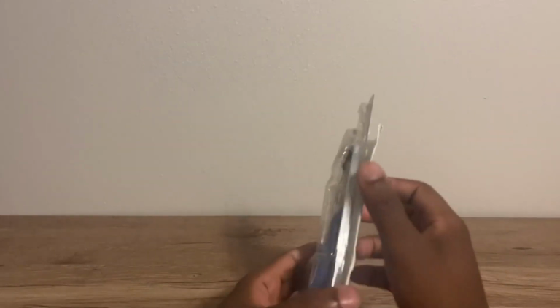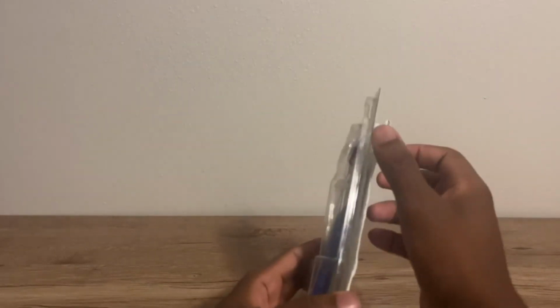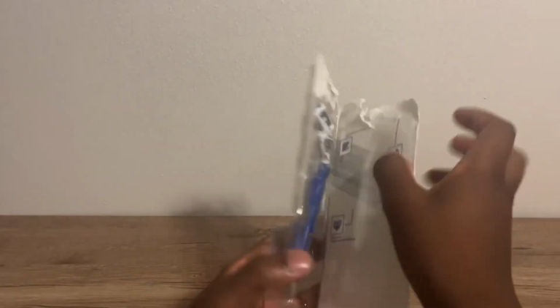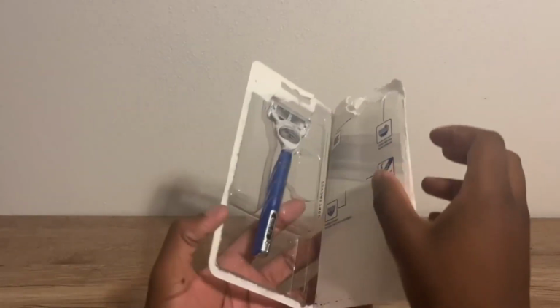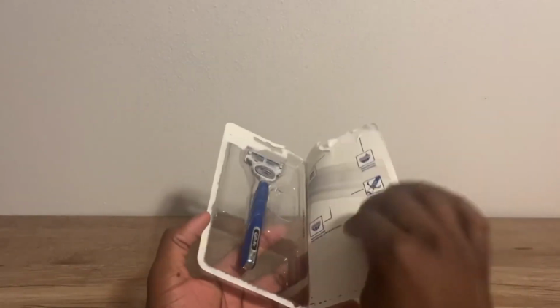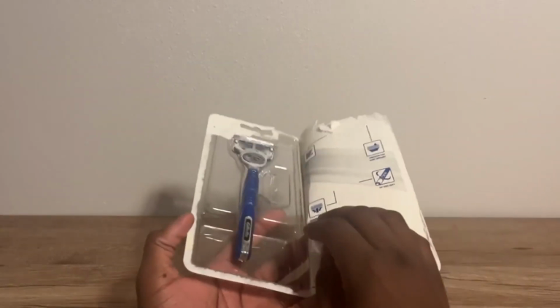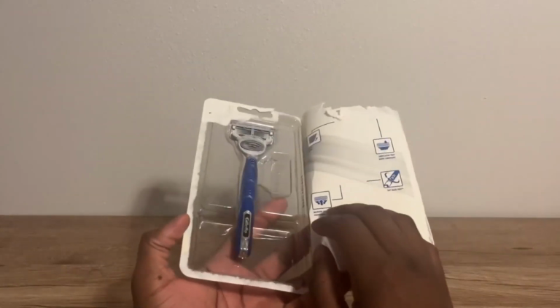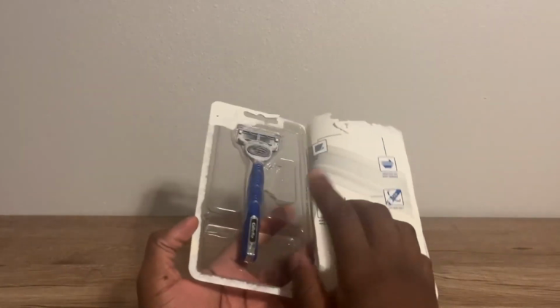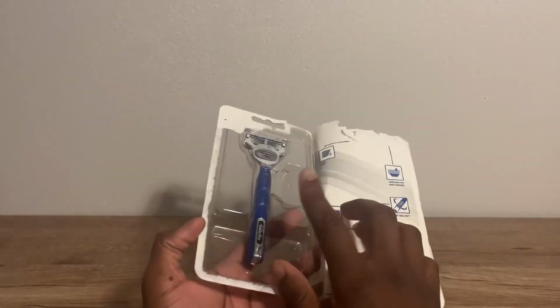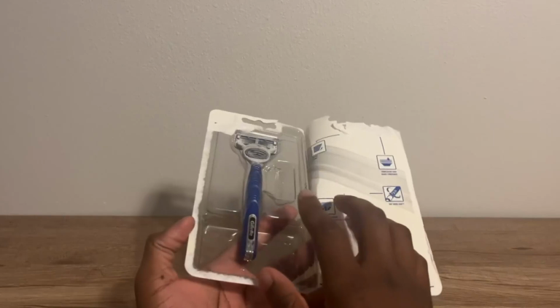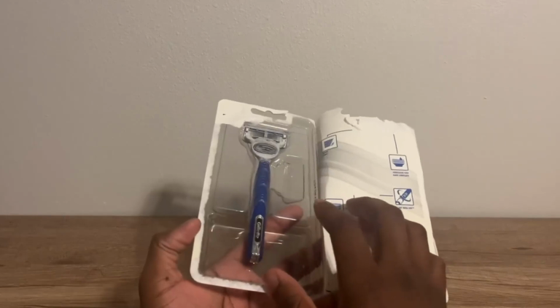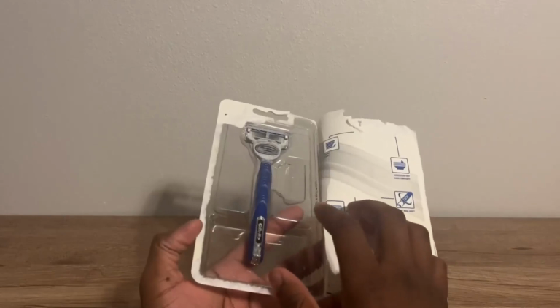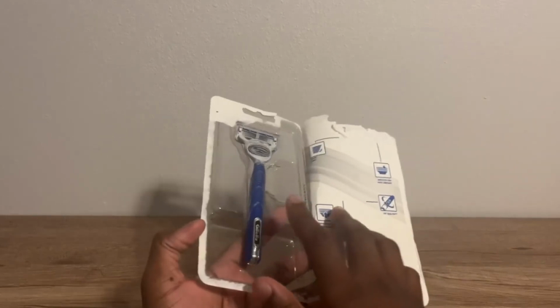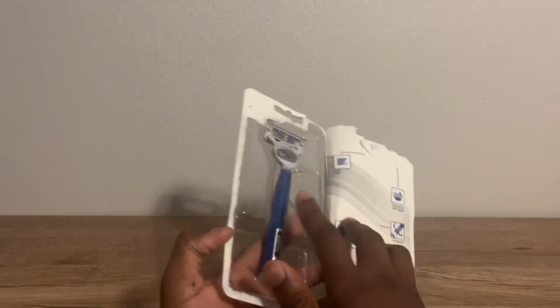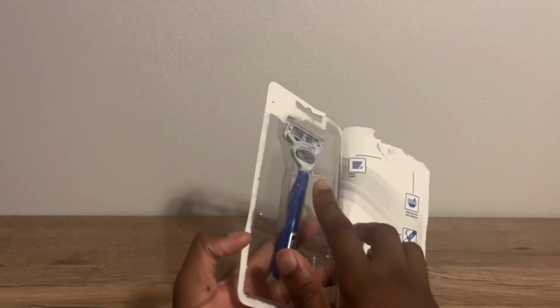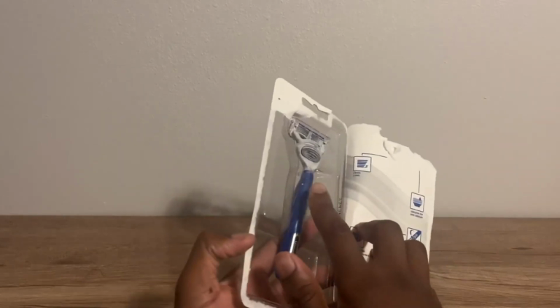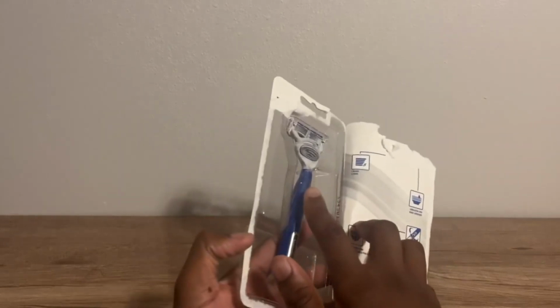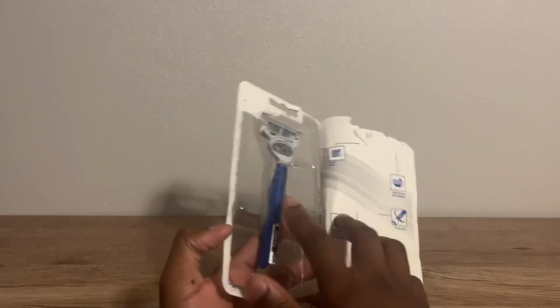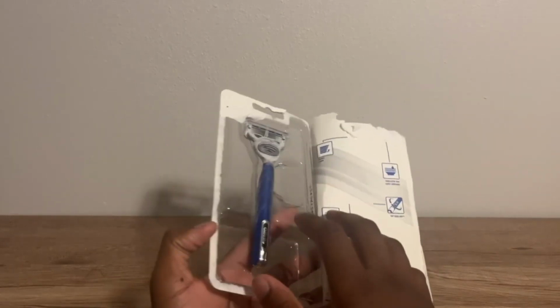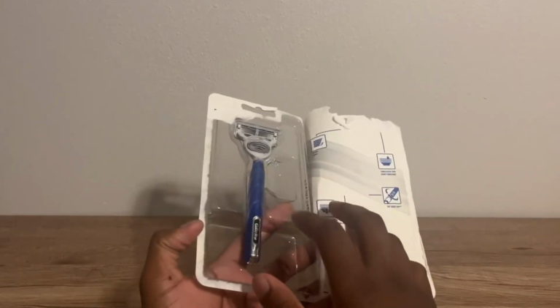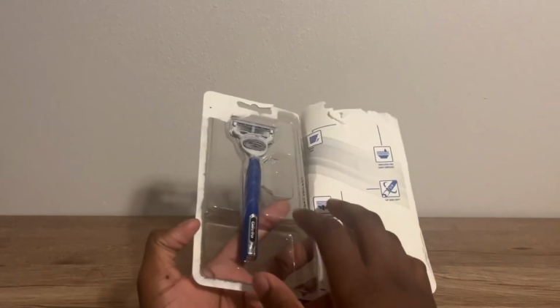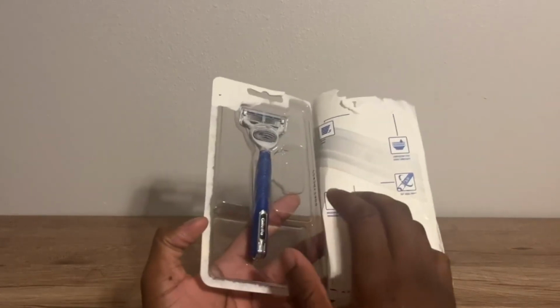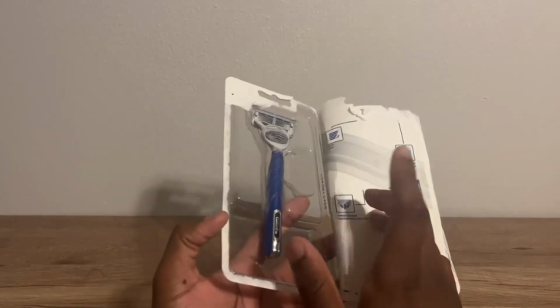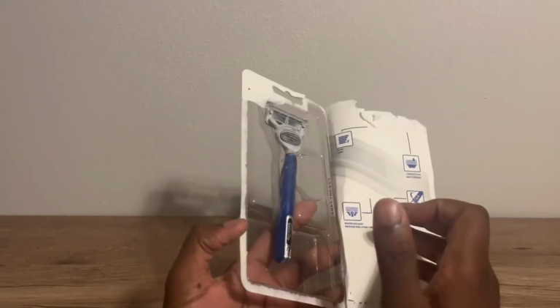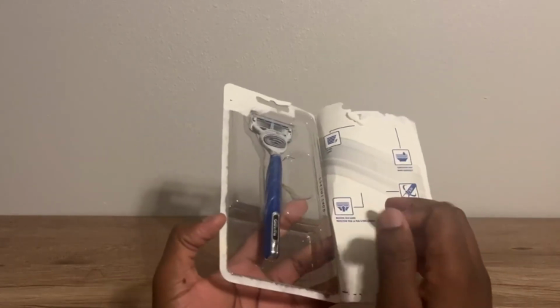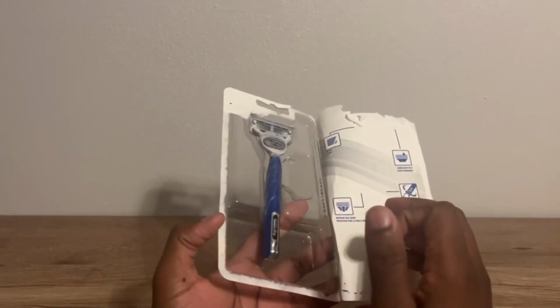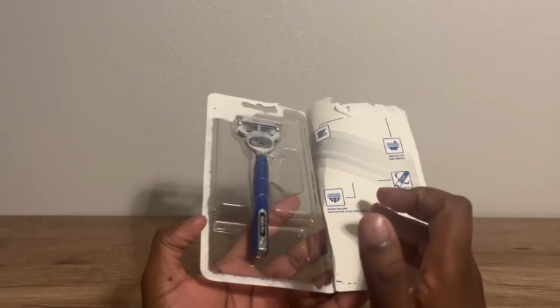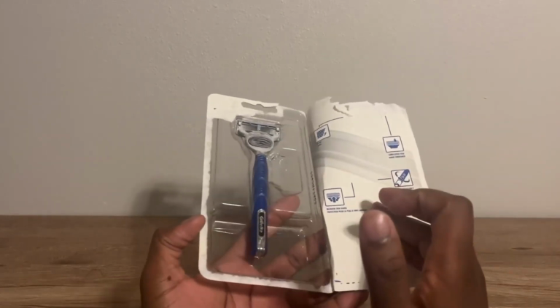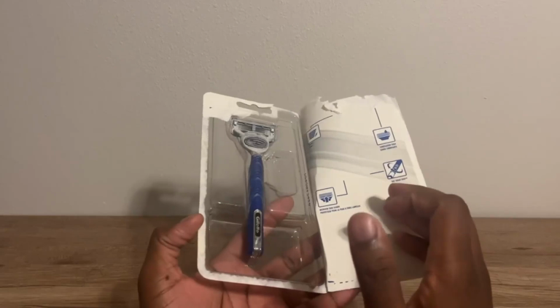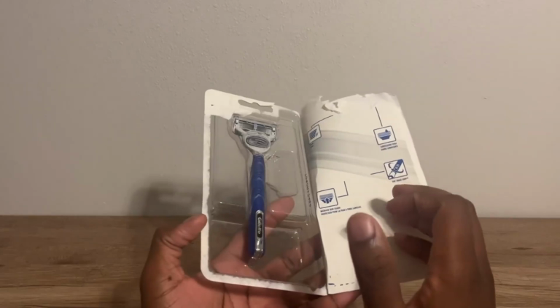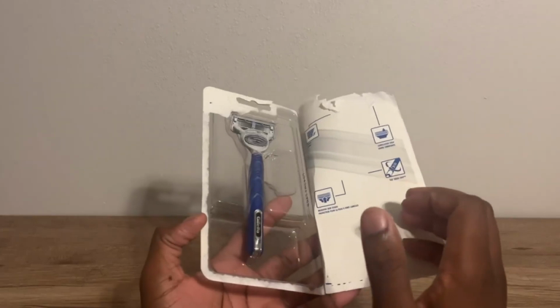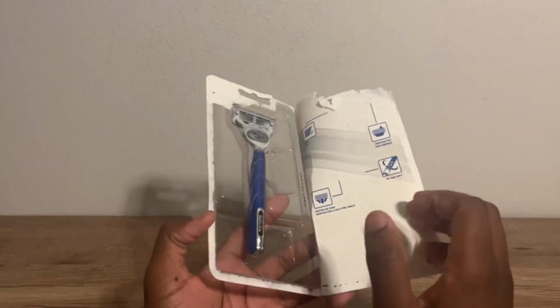You can go ahead and get it open. As you can see, this is the razor — it has a little protective cap on it as well. This is the protective handle; it has a nice squishy kind of handle.